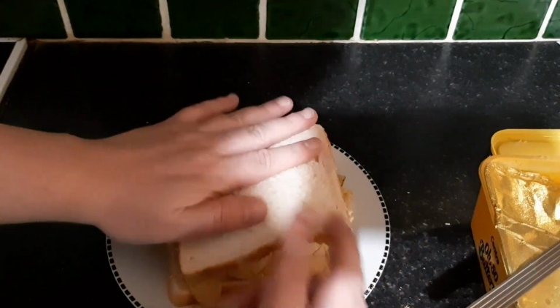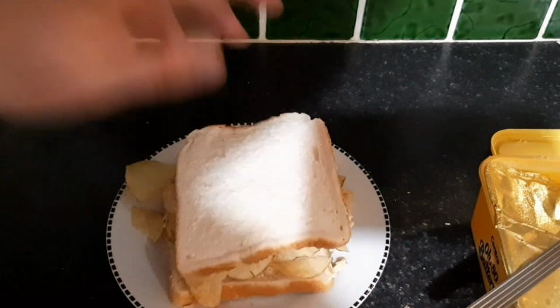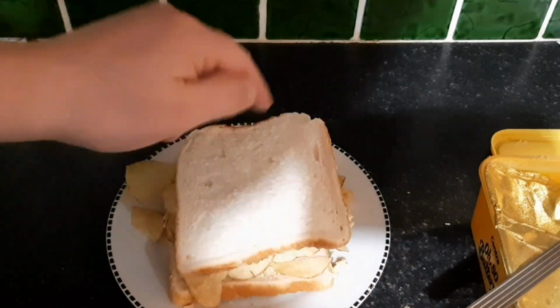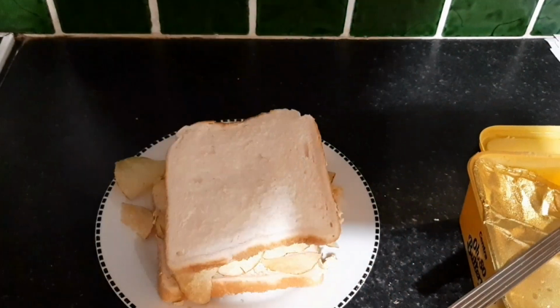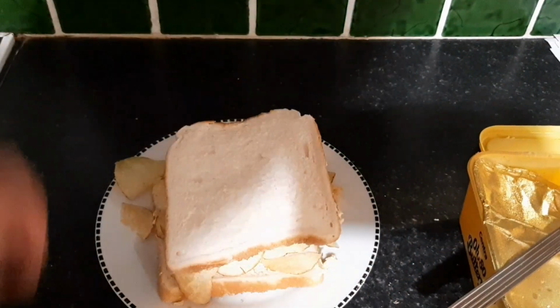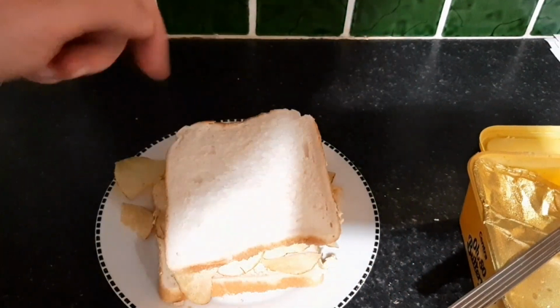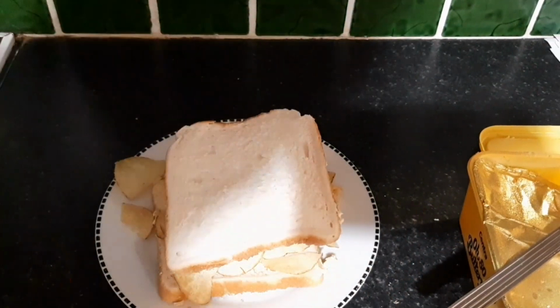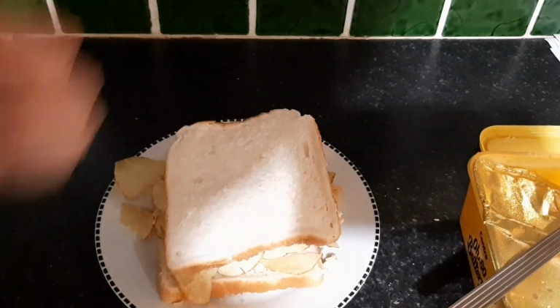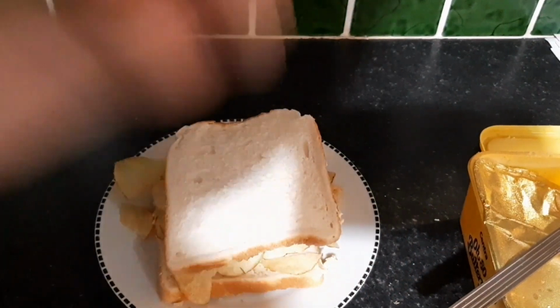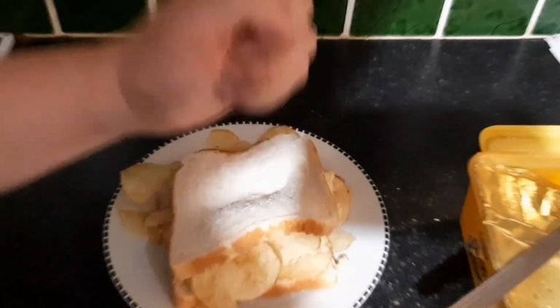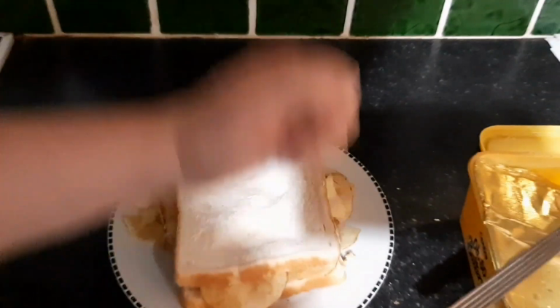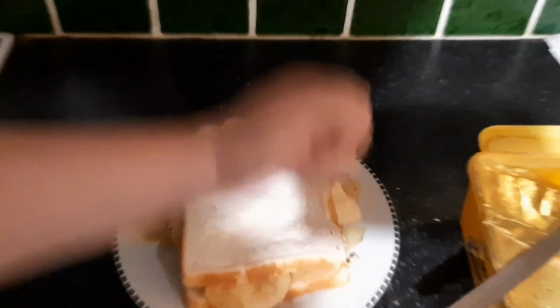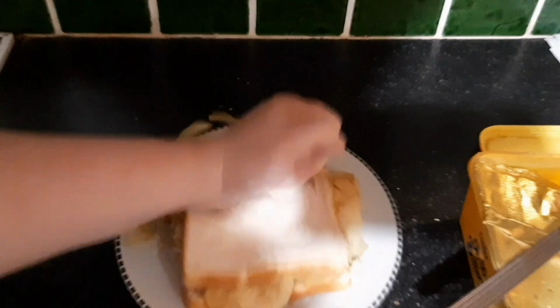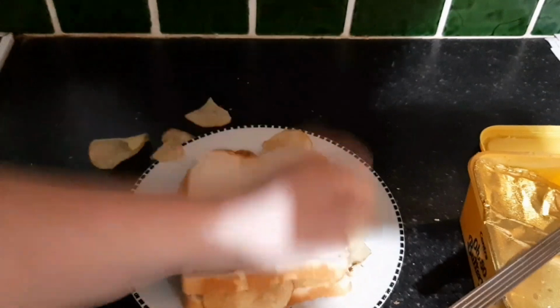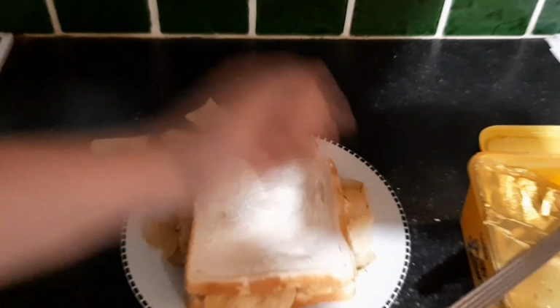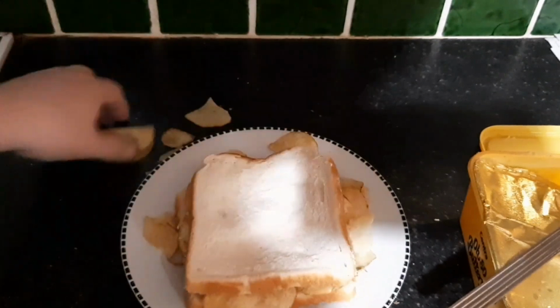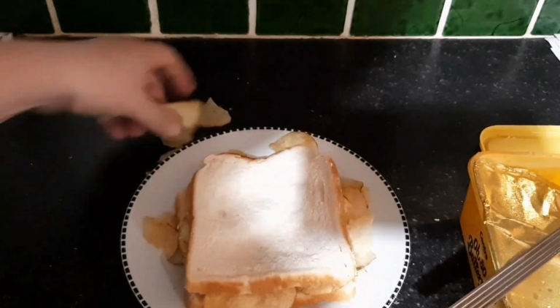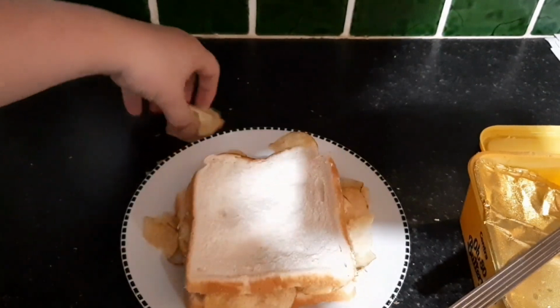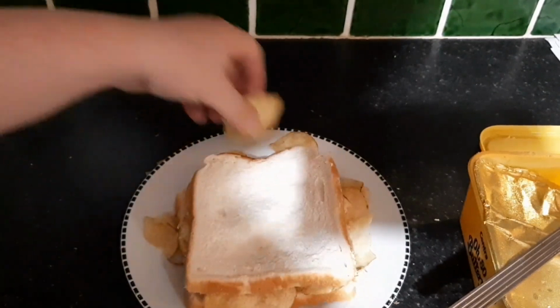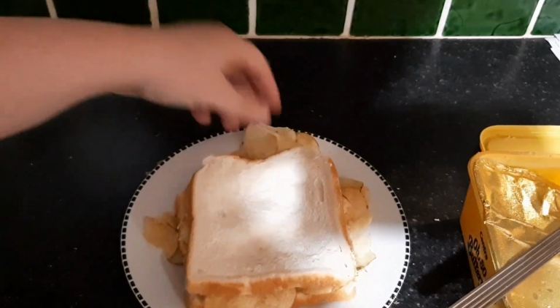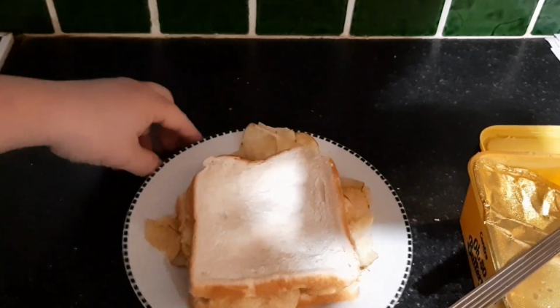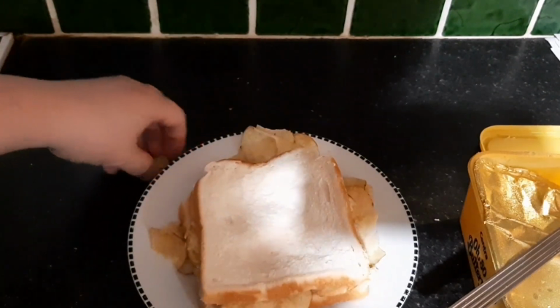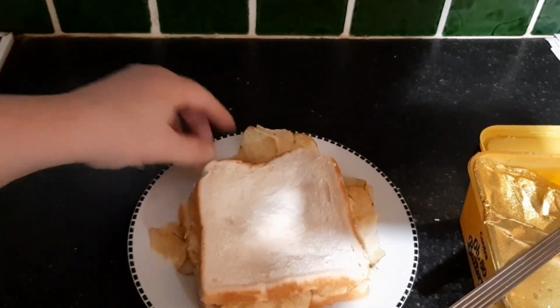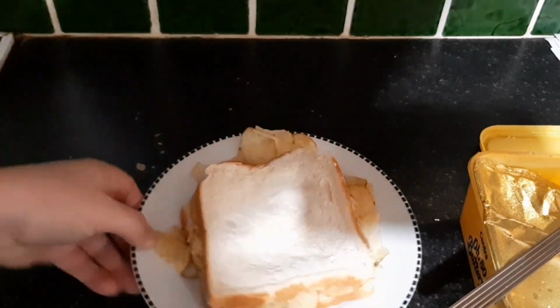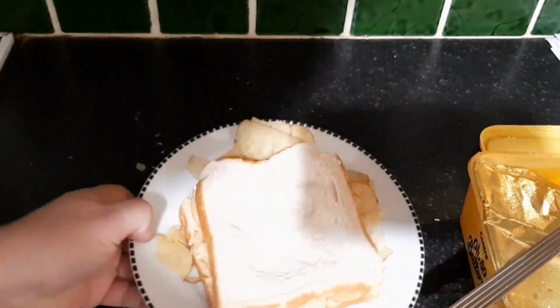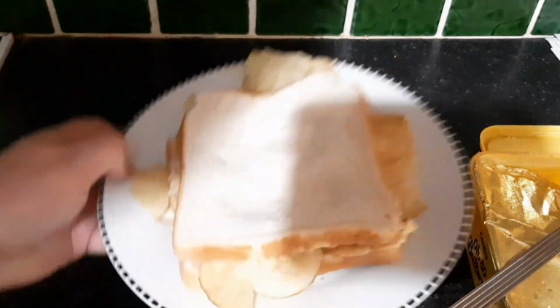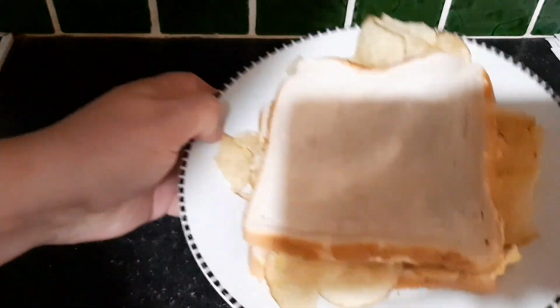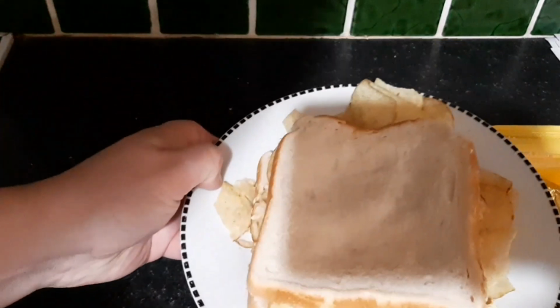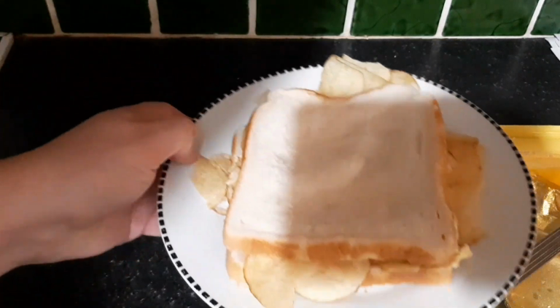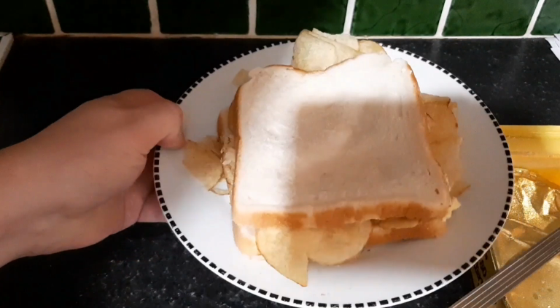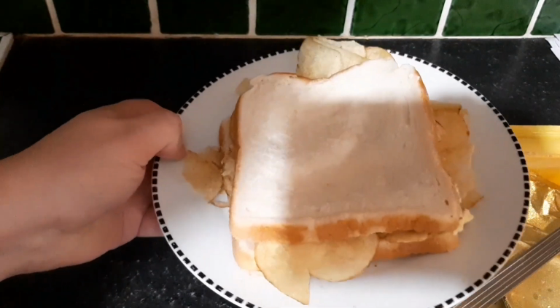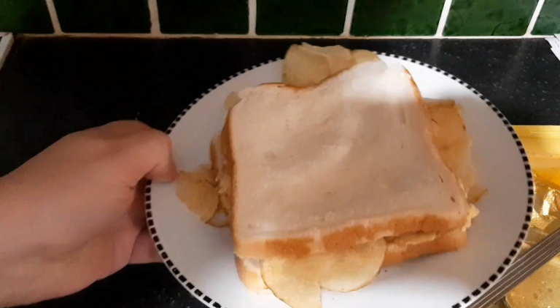Now you put the bread on it like that and you slap the bastard down. And that is what I like to call a perfect tato sandwich.